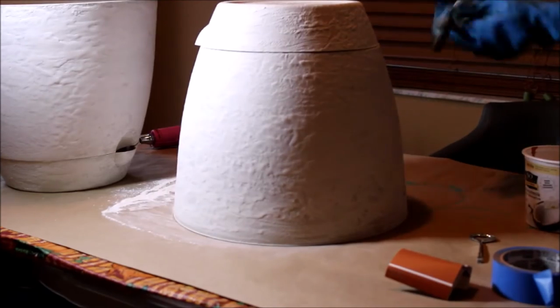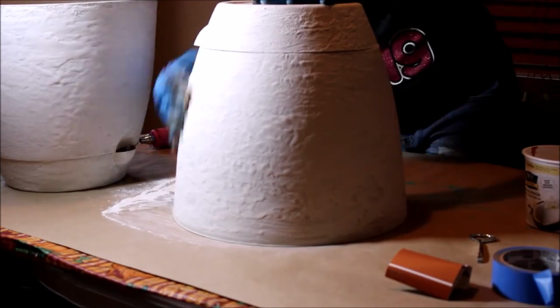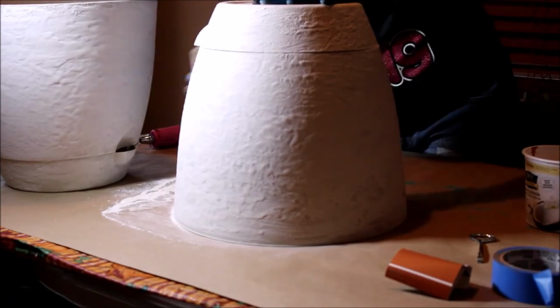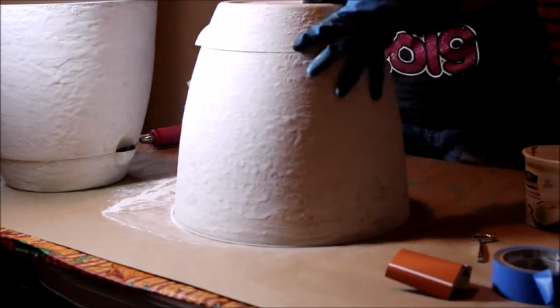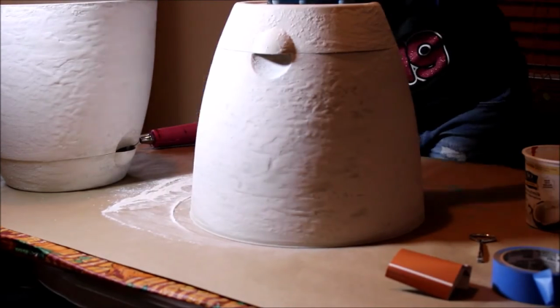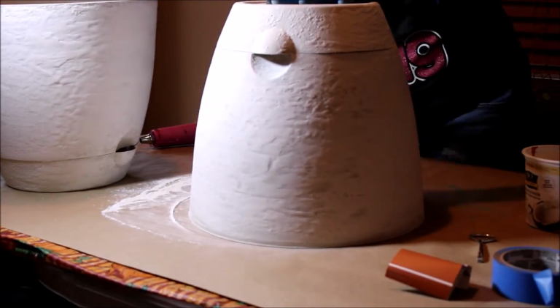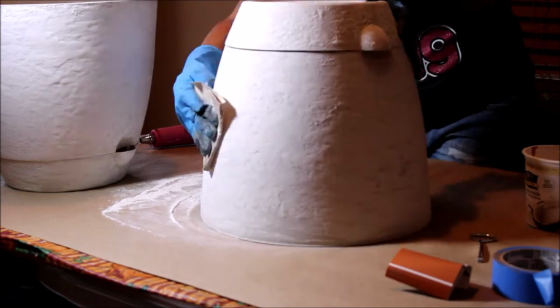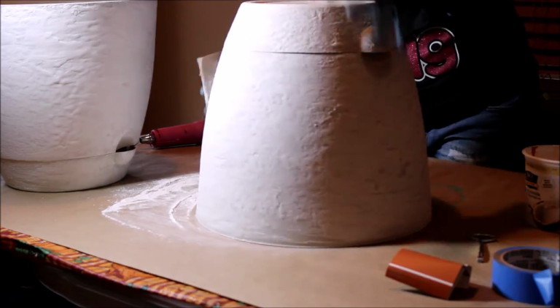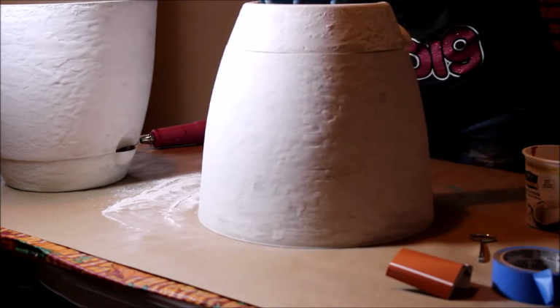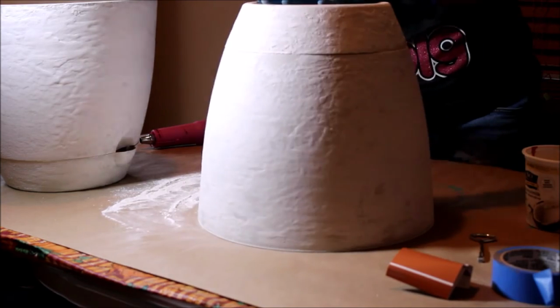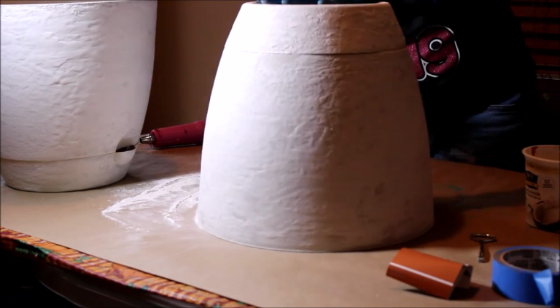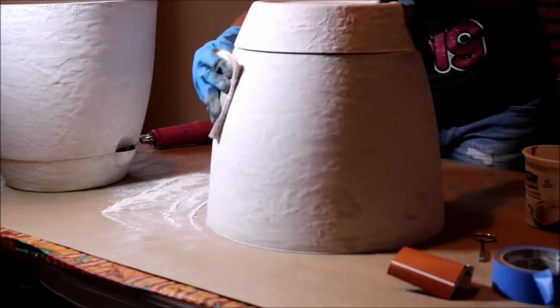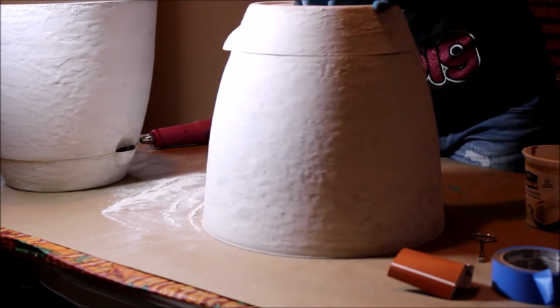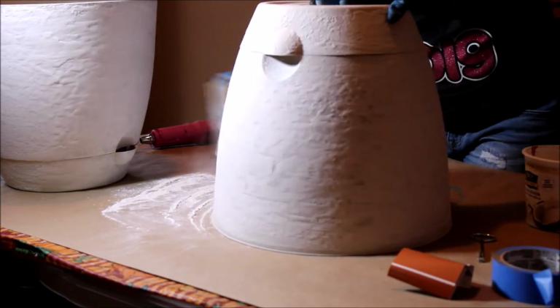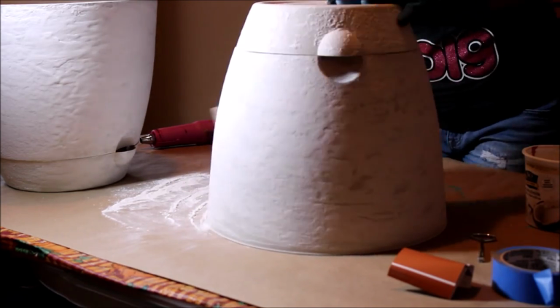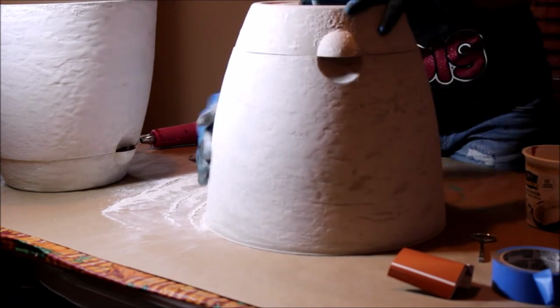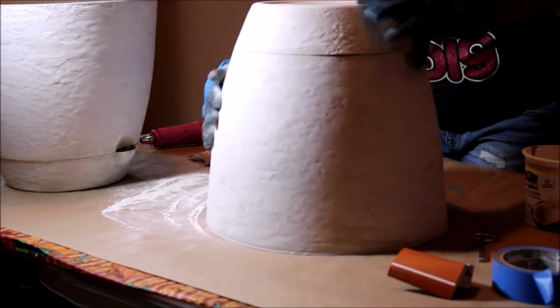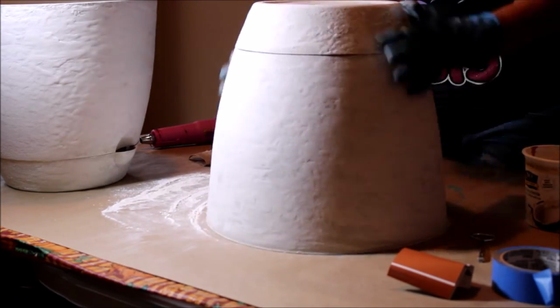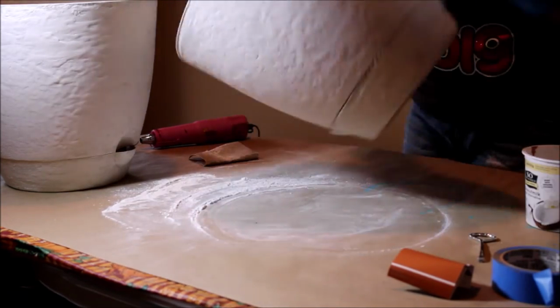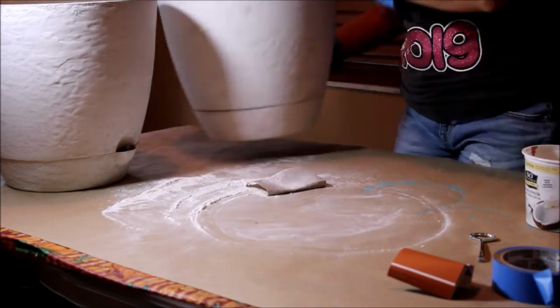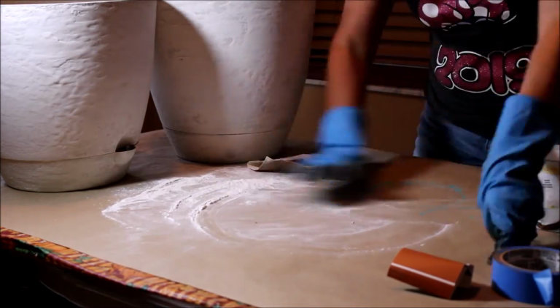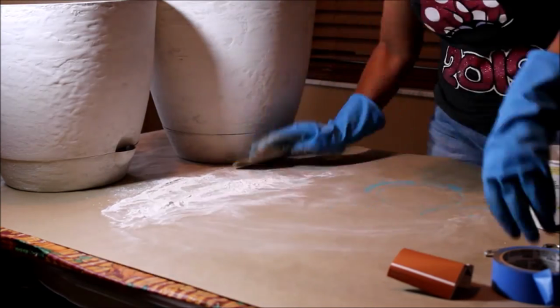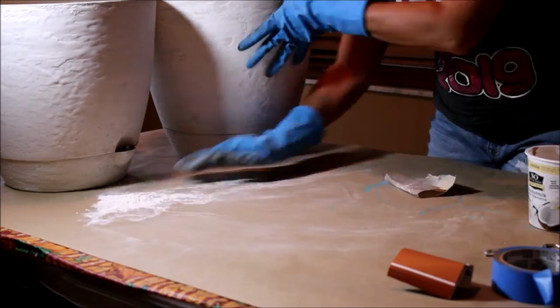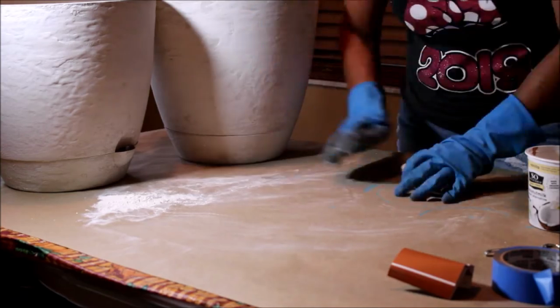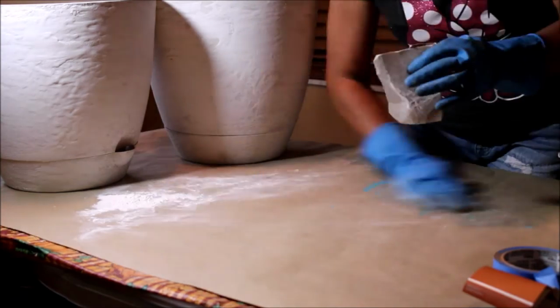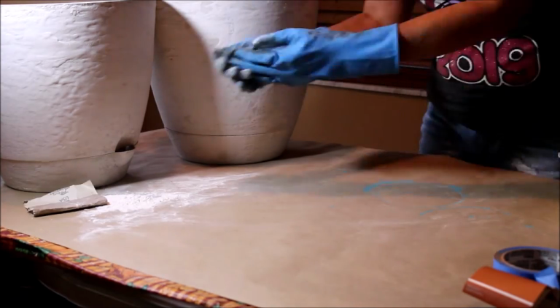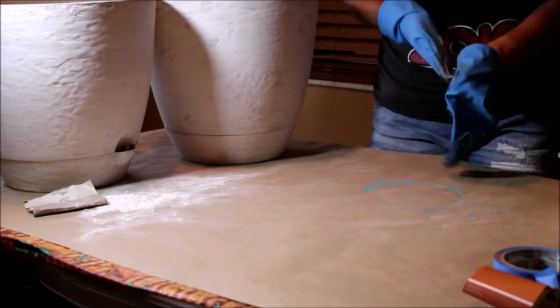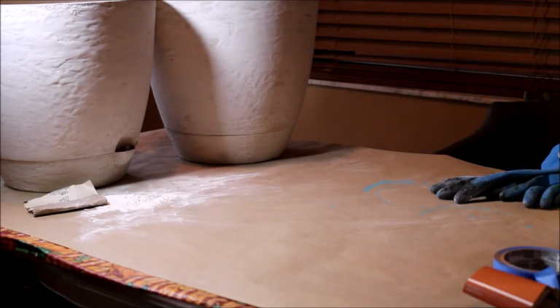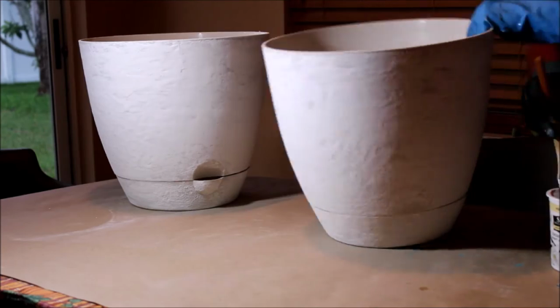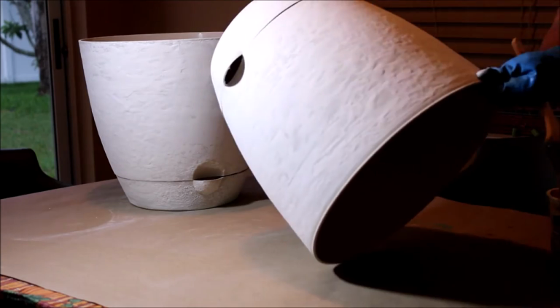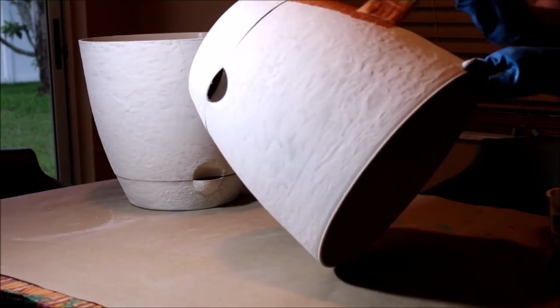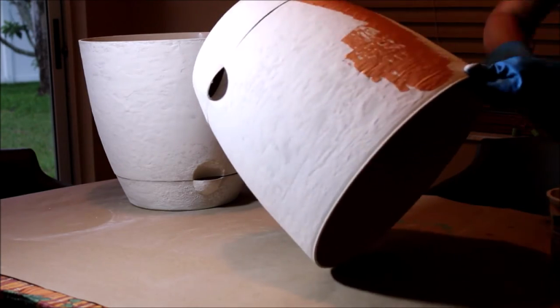Now I'm going to sand it a little bit. I'm going to sand this texture so it's not as thick, and get it ready for paint.